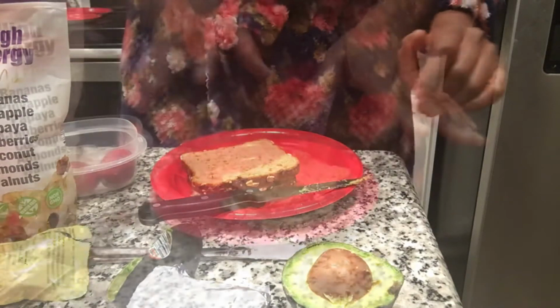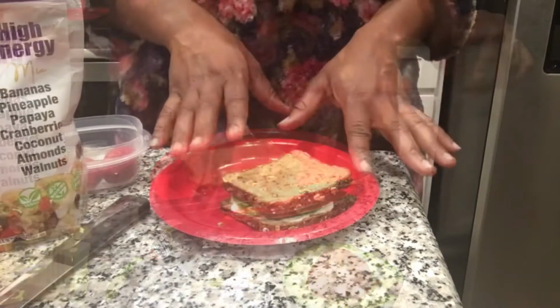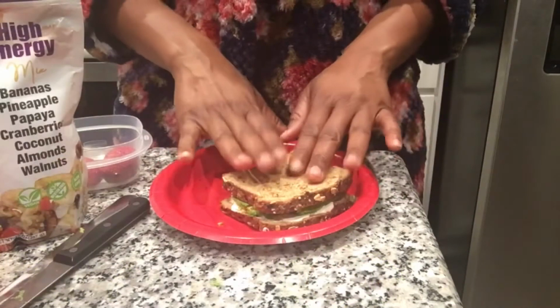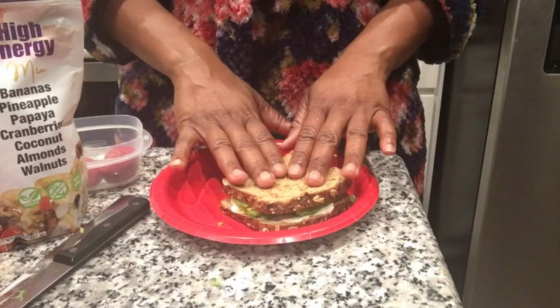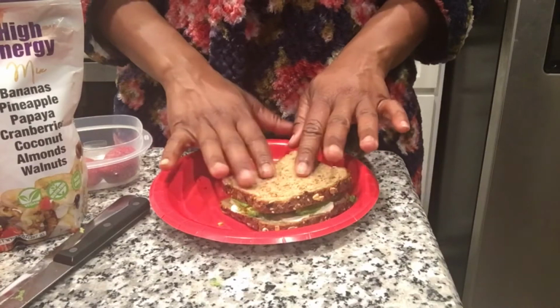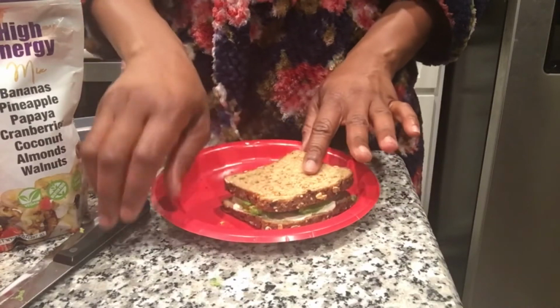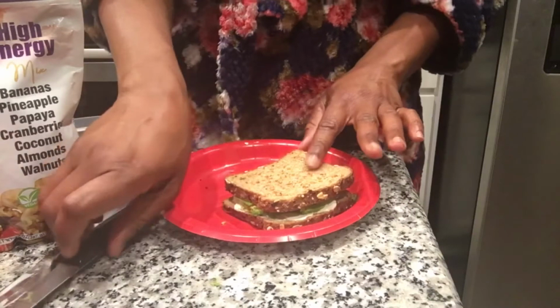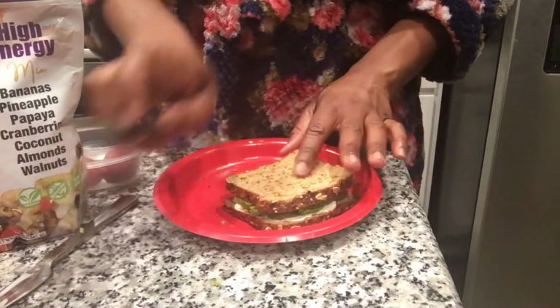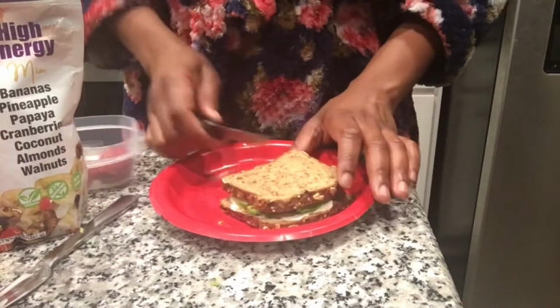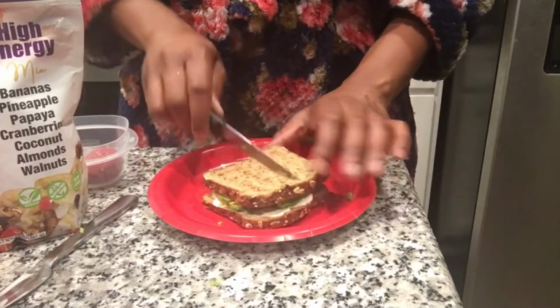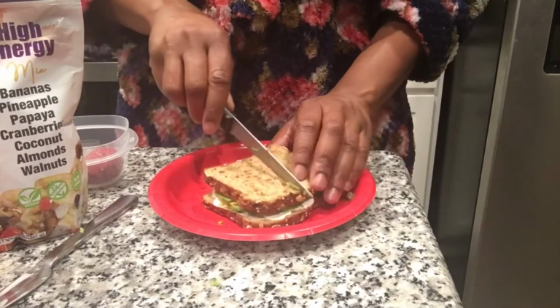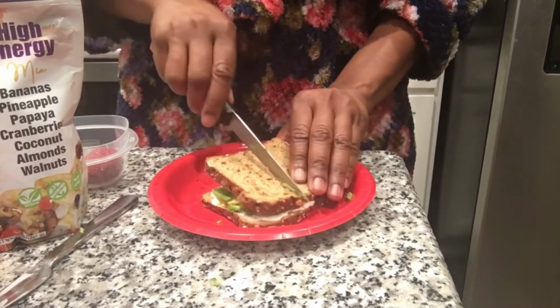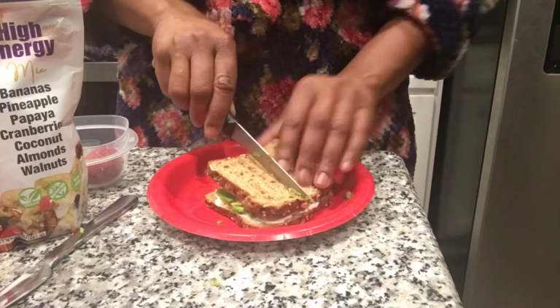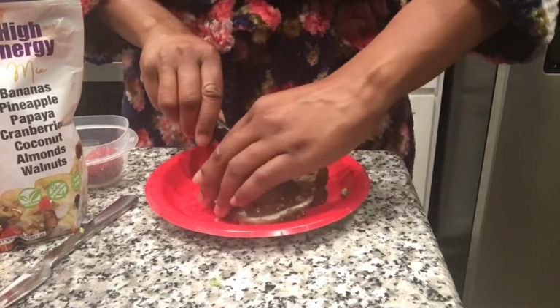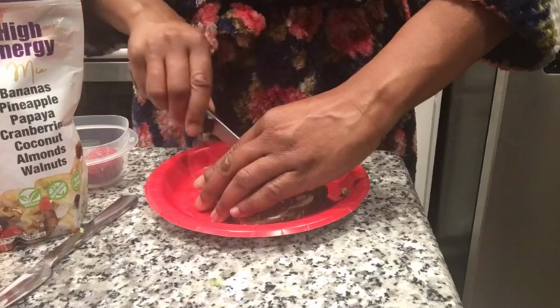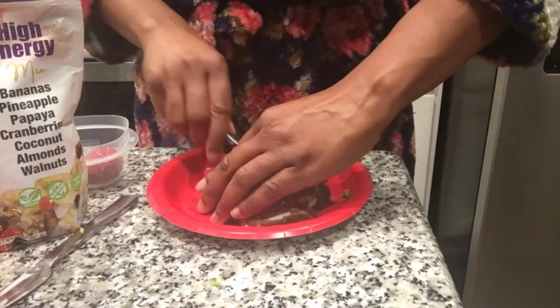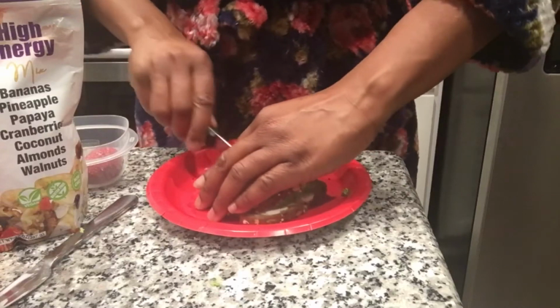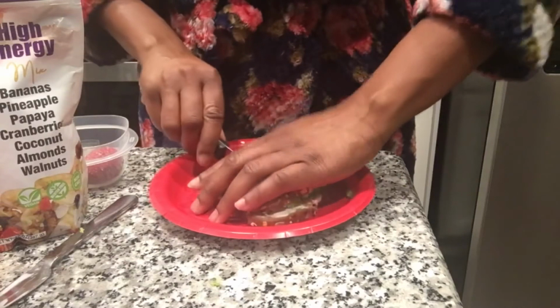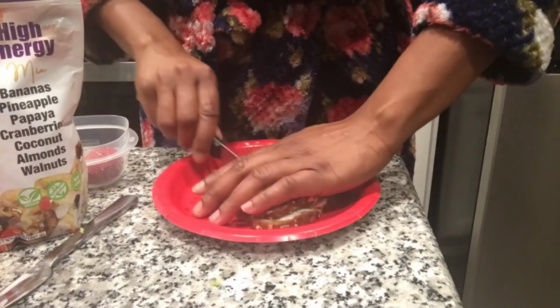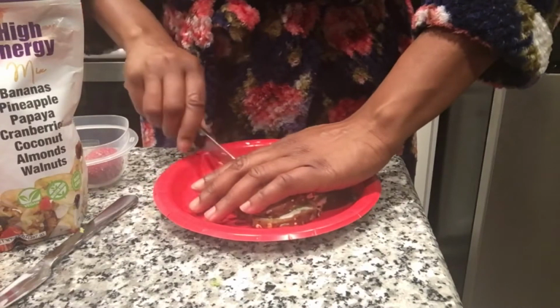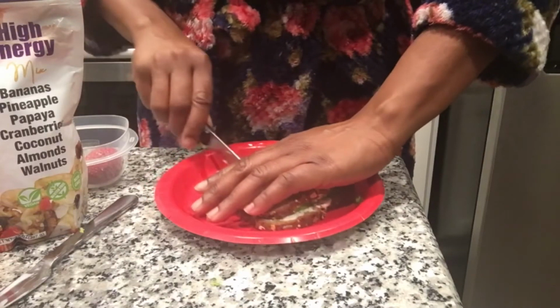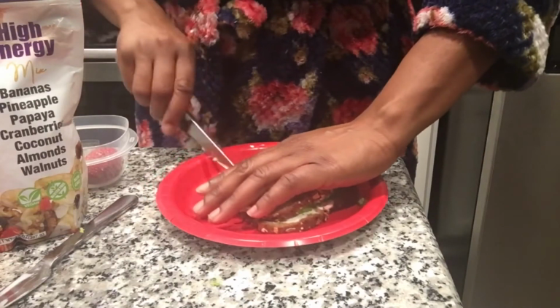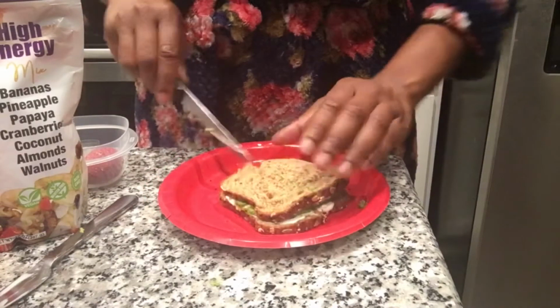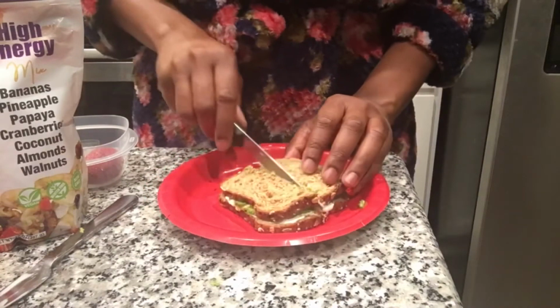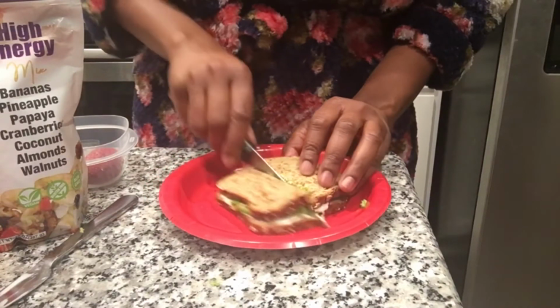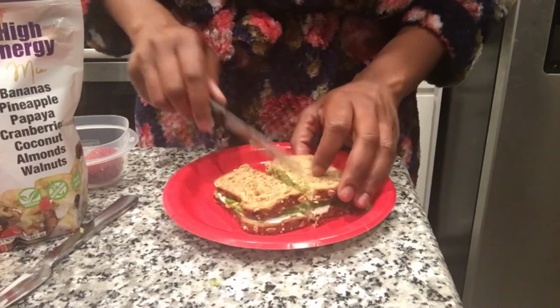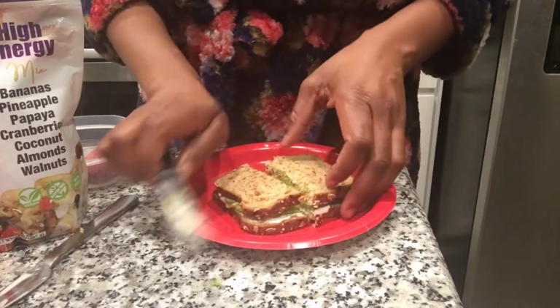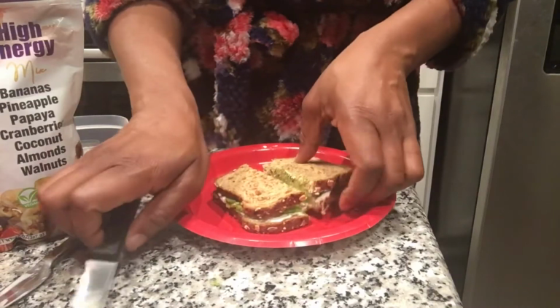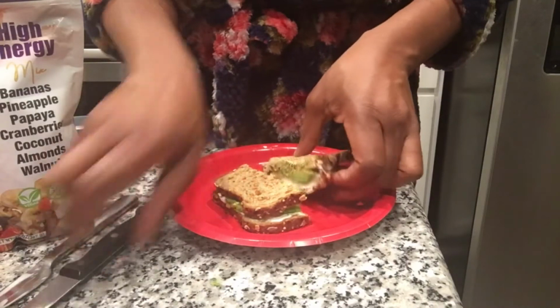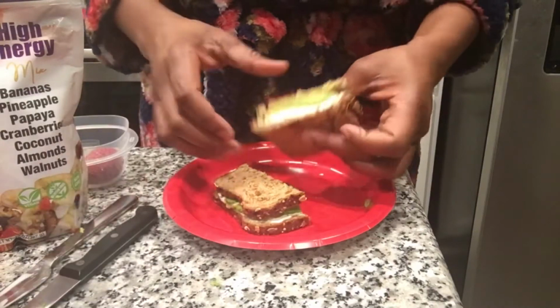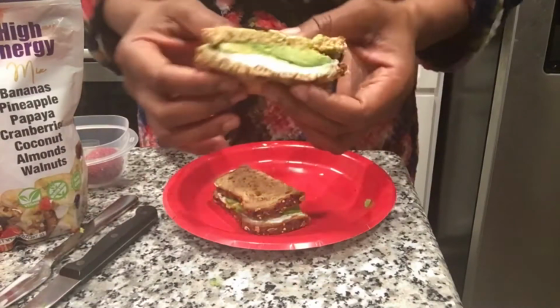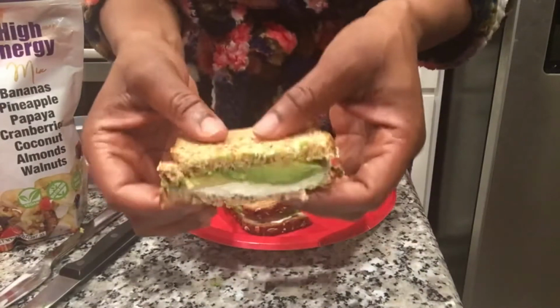Our sandwich is nicely toasted. Now we're just going to cut it — you can cut it any way you want. This is how it looks on the inside.